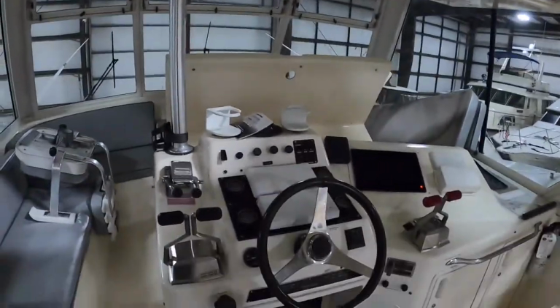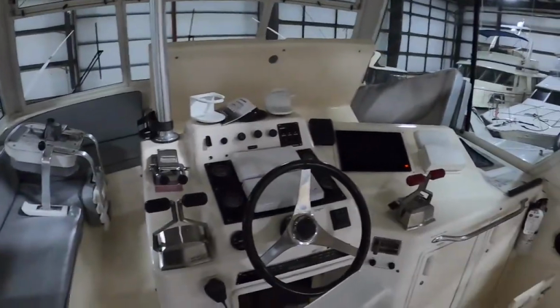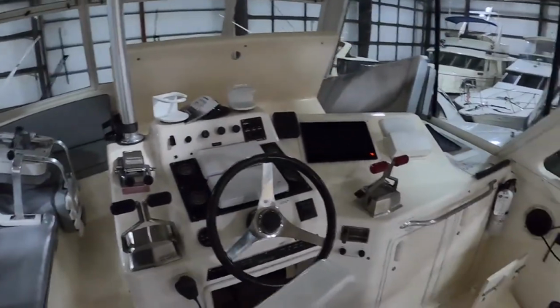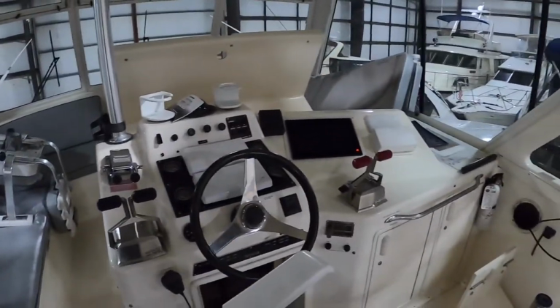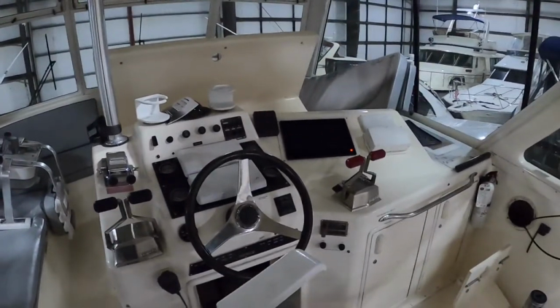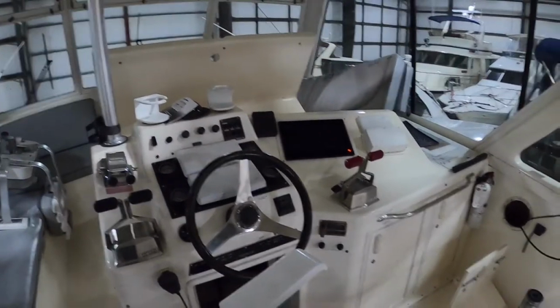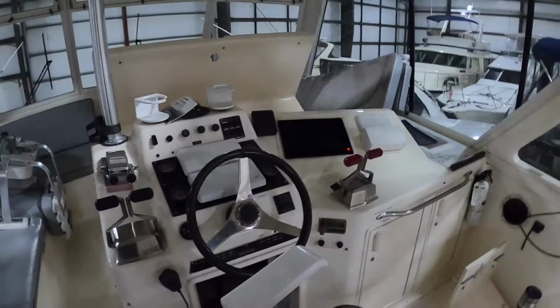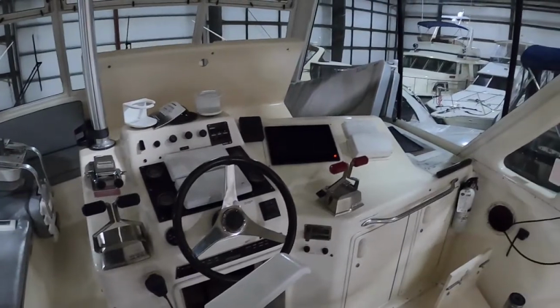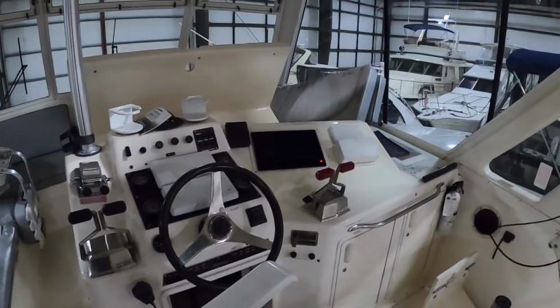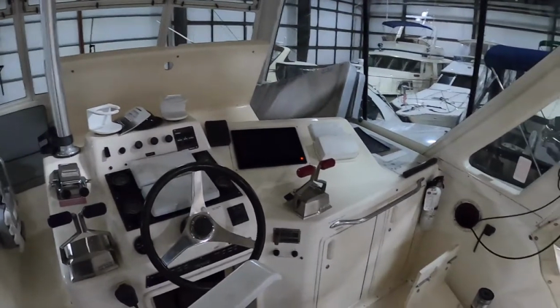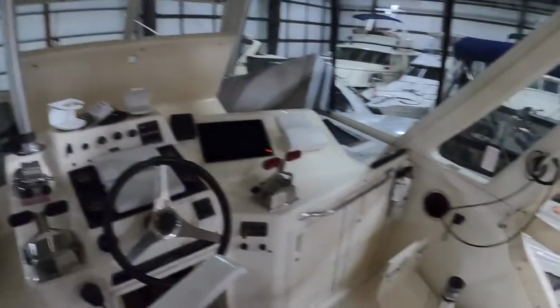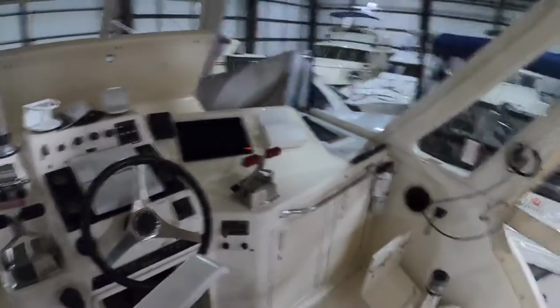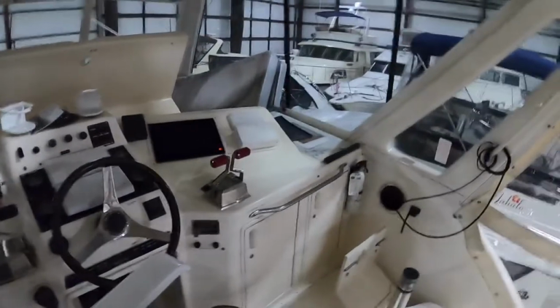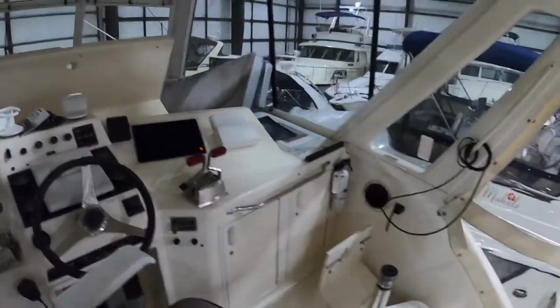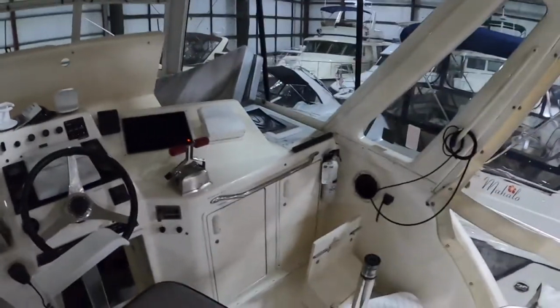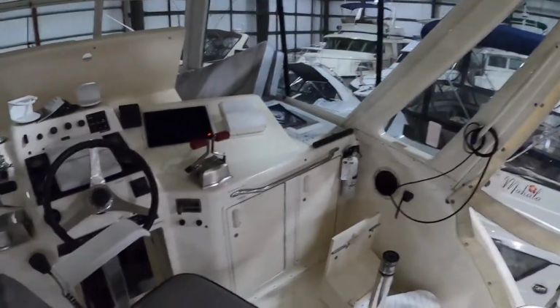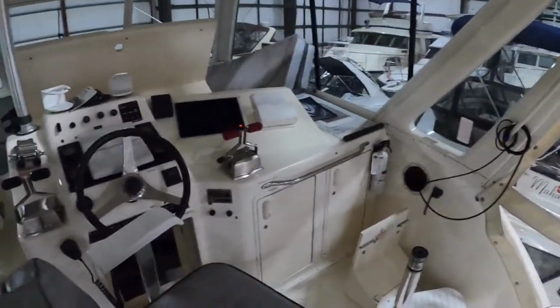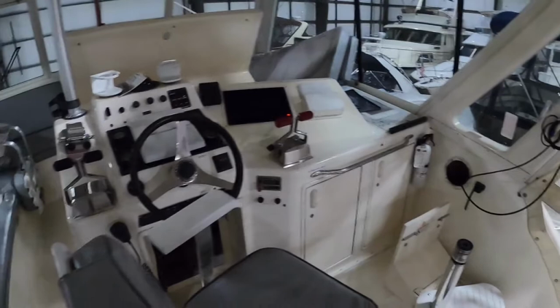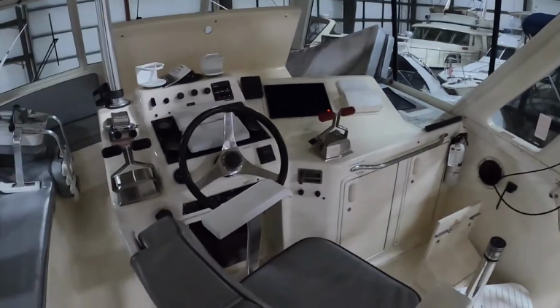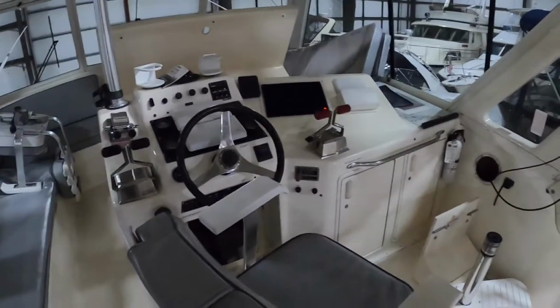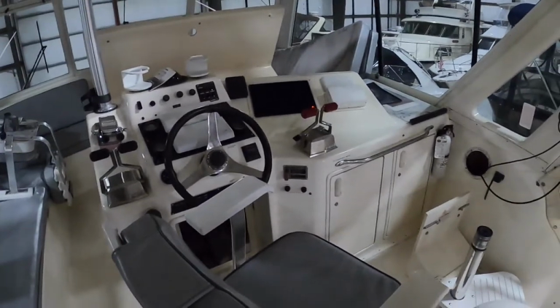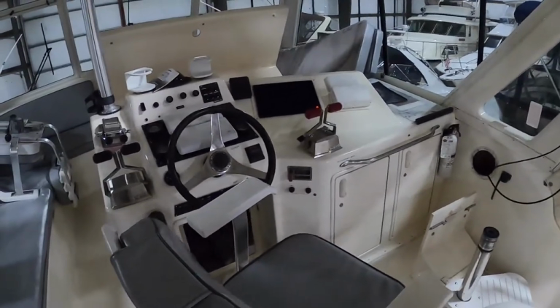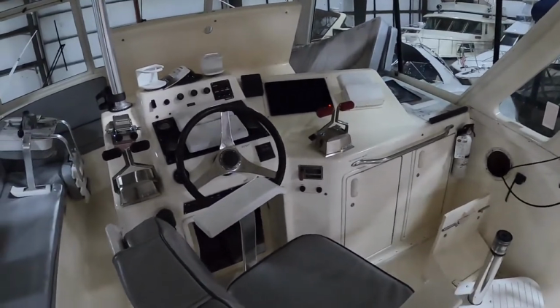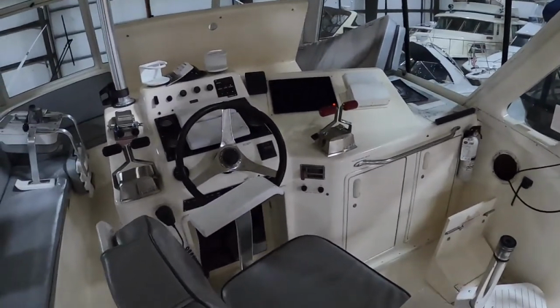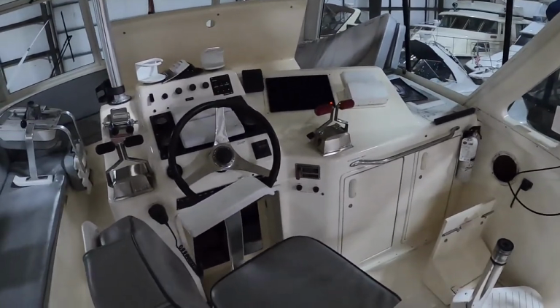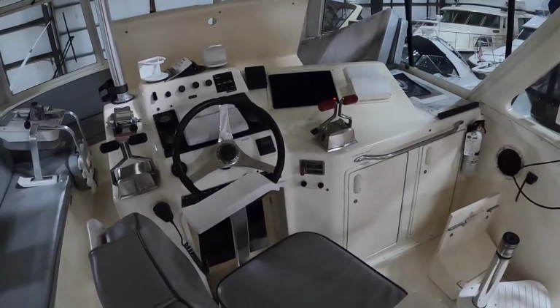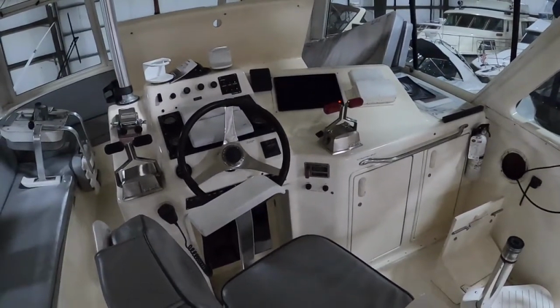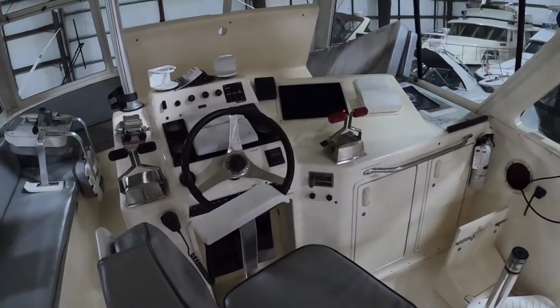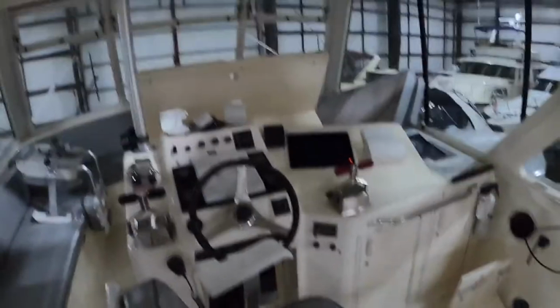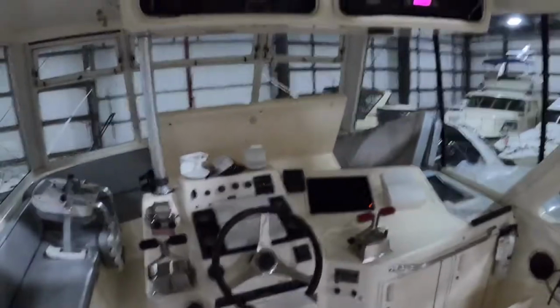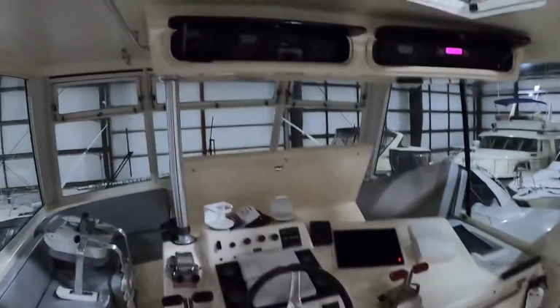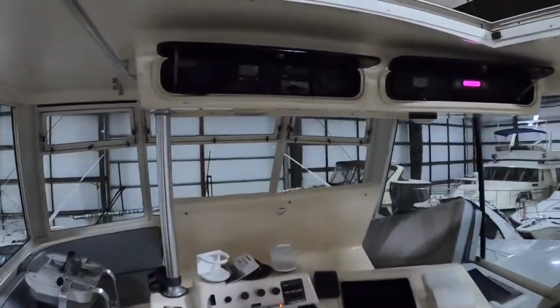We've also been busy with some Furuno improvements — replaced the satellite weather module with the new BBW X4, updated on the recently installed TZT2 Furuno network. So the boat's got great electronics, a very robust system, and she gets used a lot.